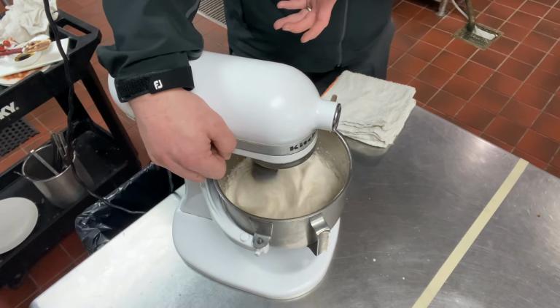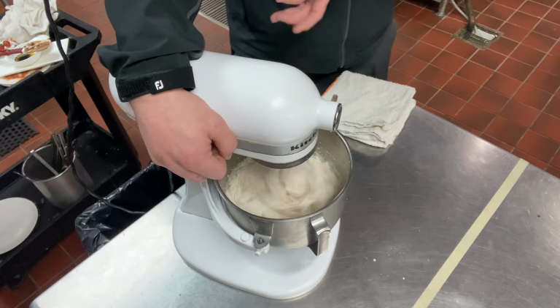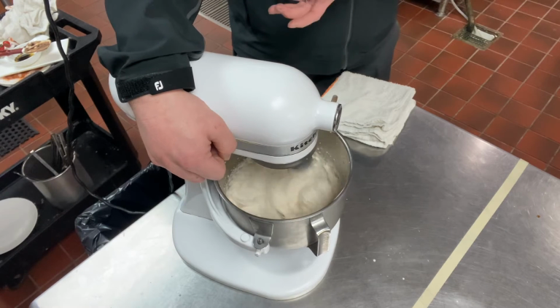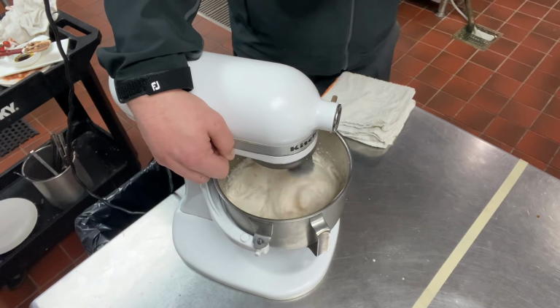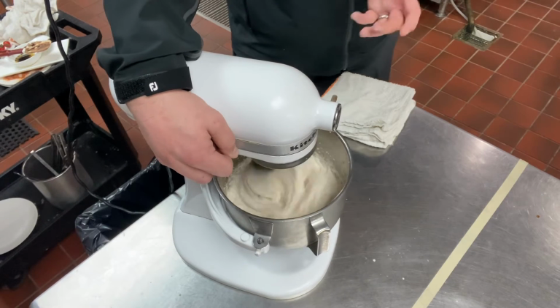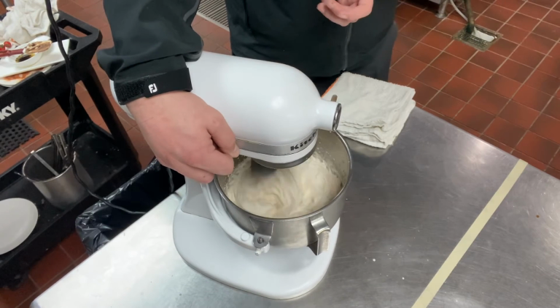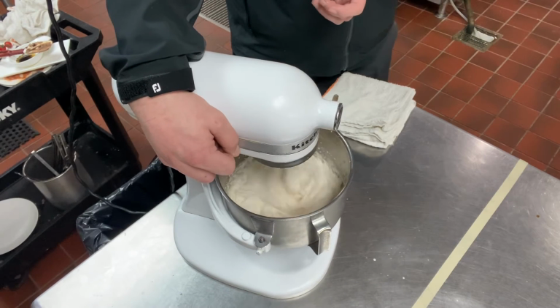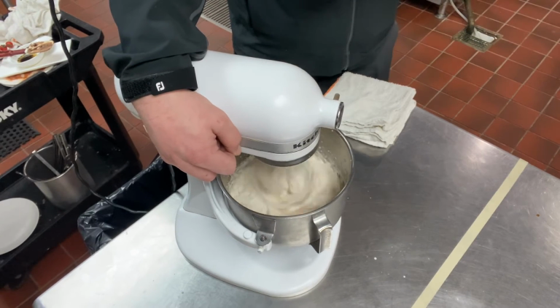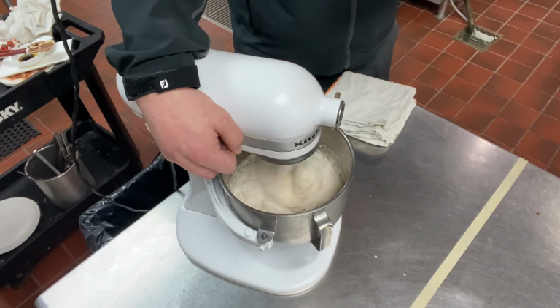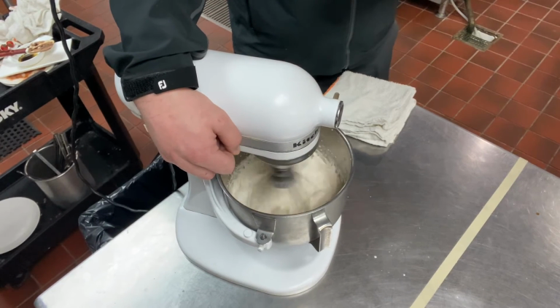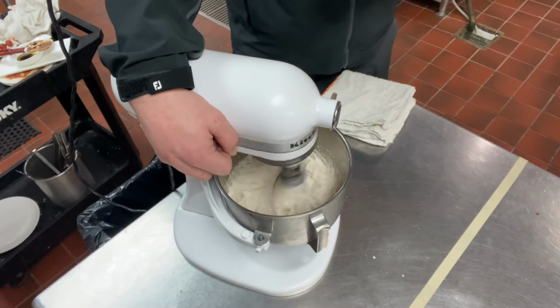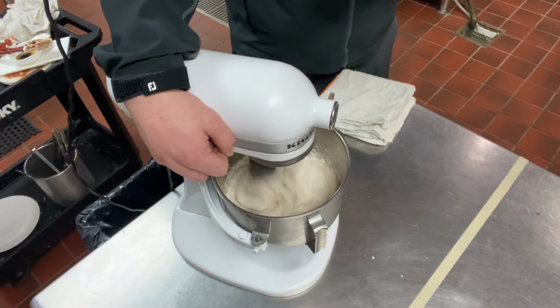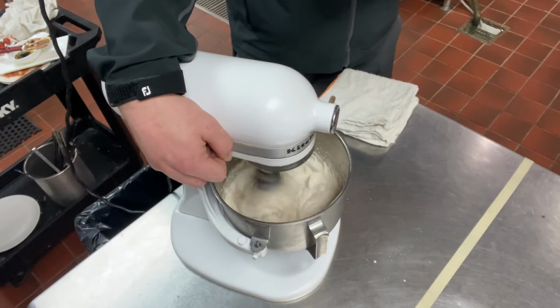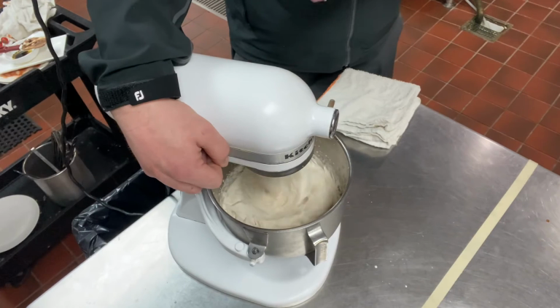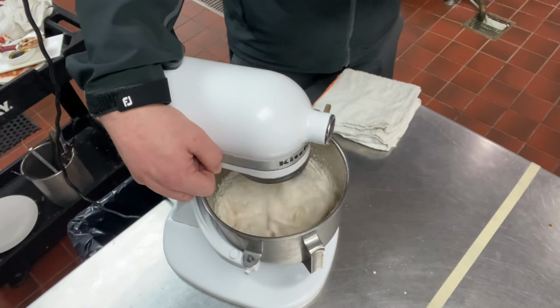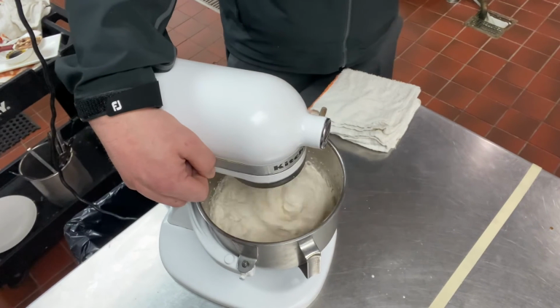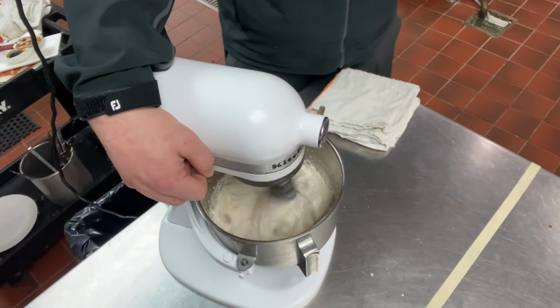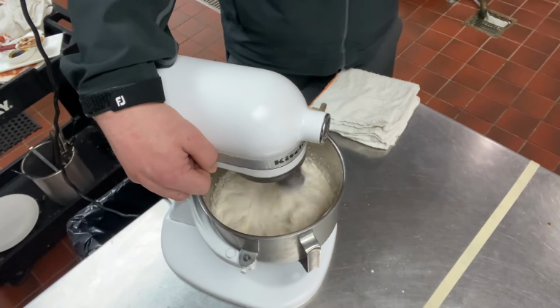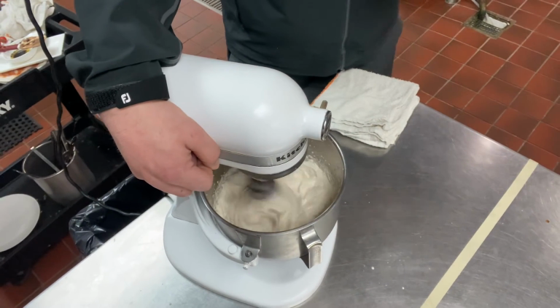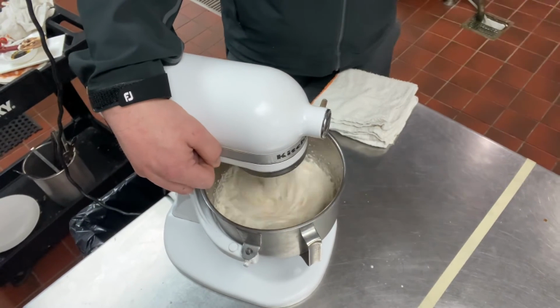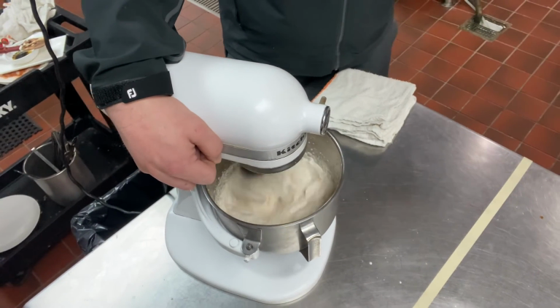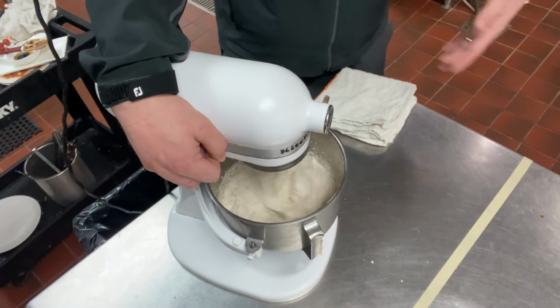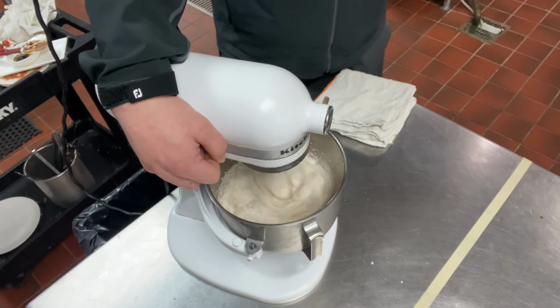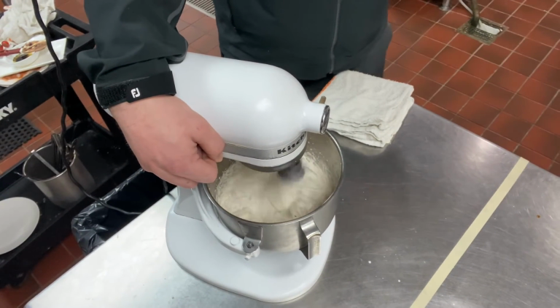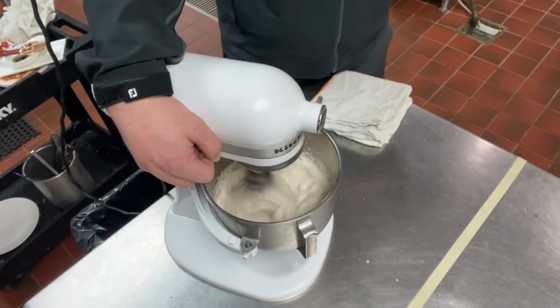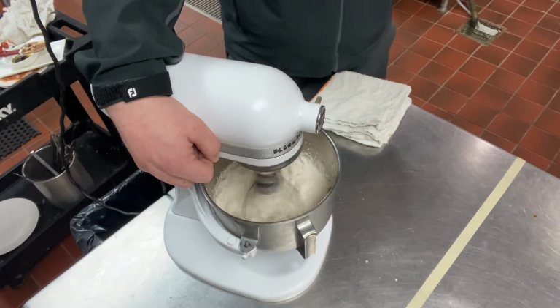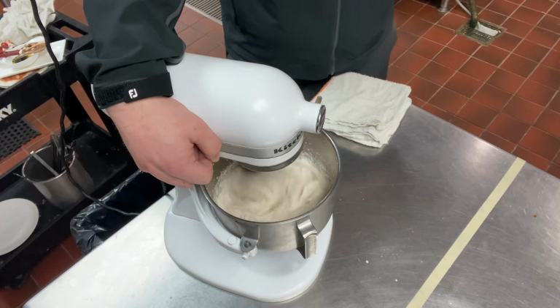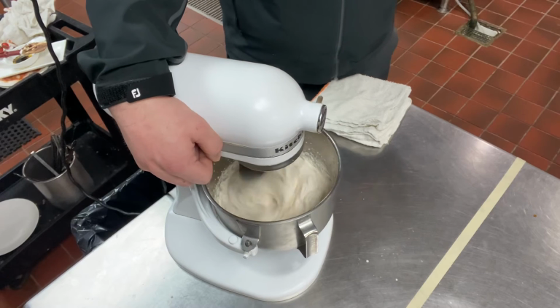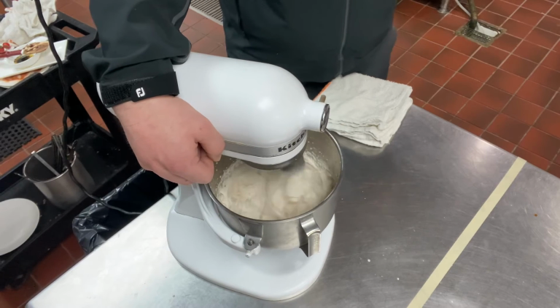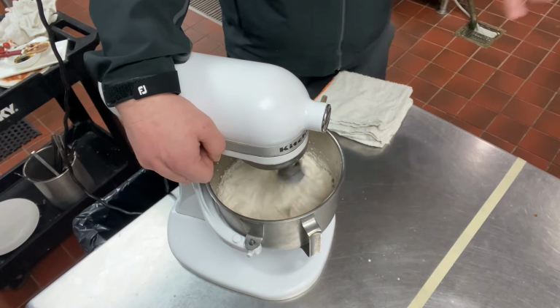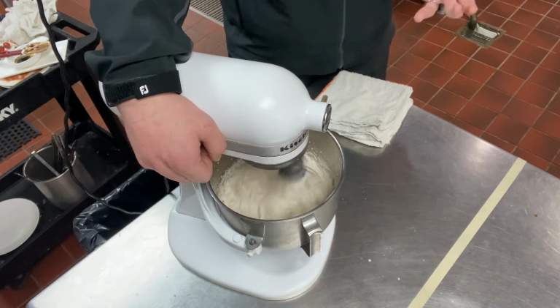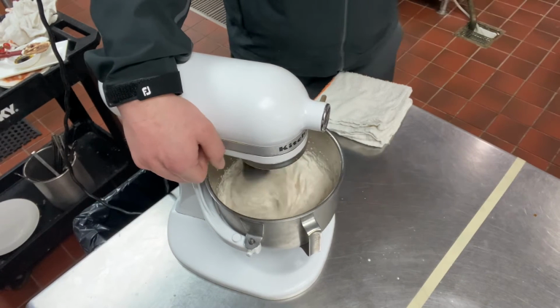At the end of the day, as soon as you stop mixing it's going to start to deflate. So we want to get stiff peaks so that as we work our chocolate and other ingredients into it, it doesn't turn into soup.